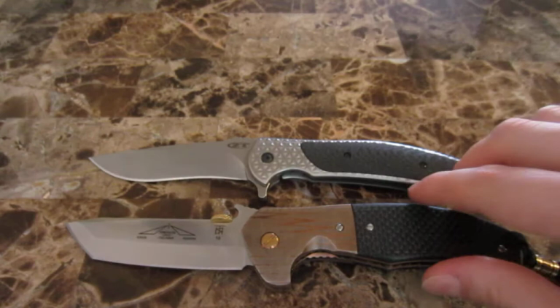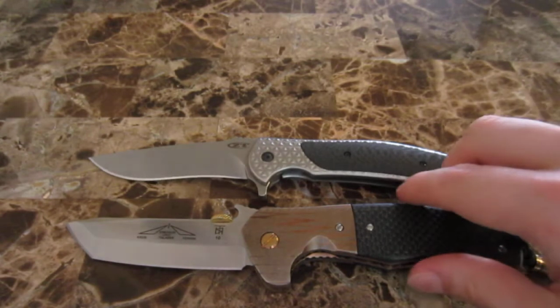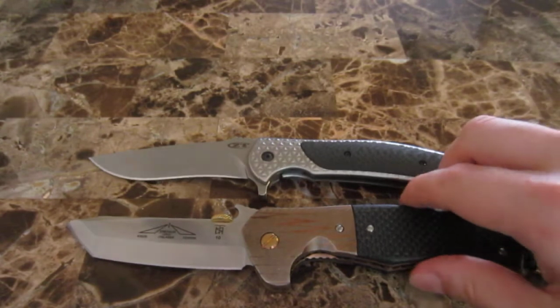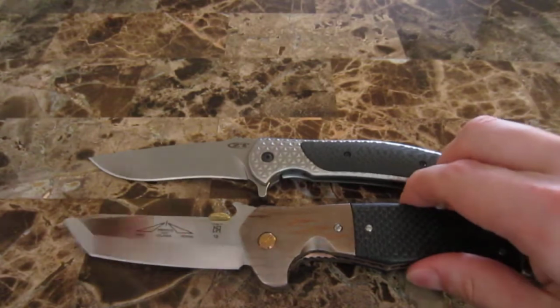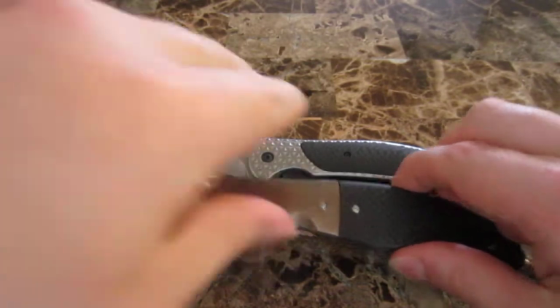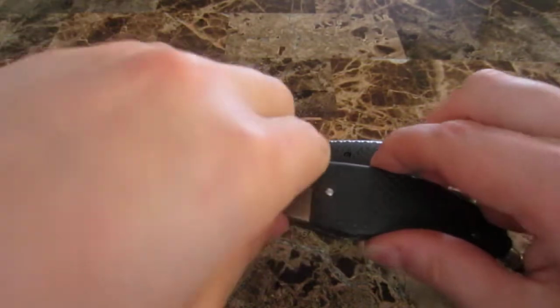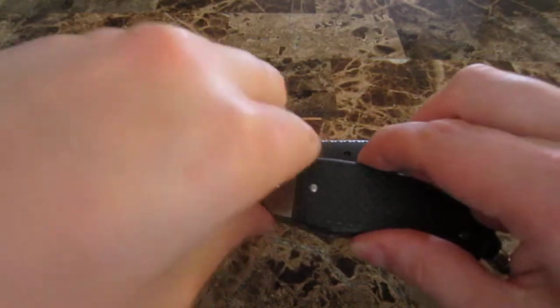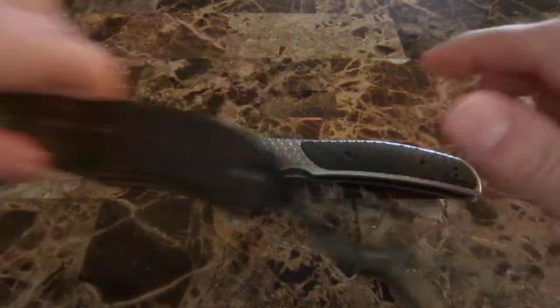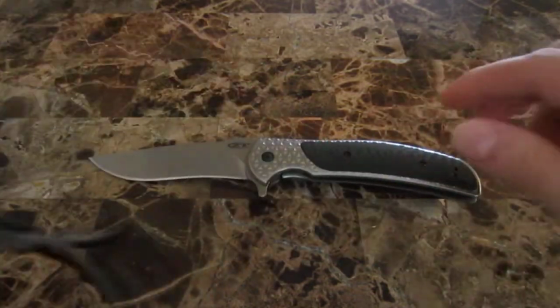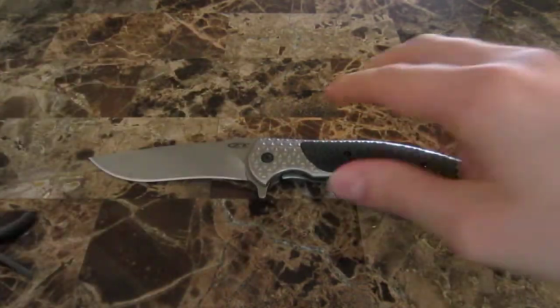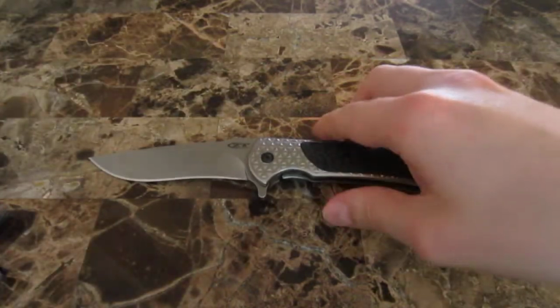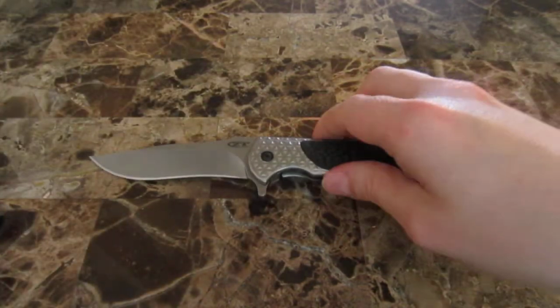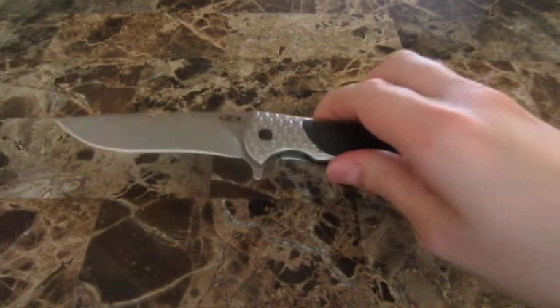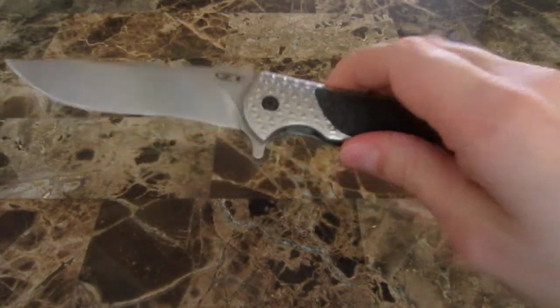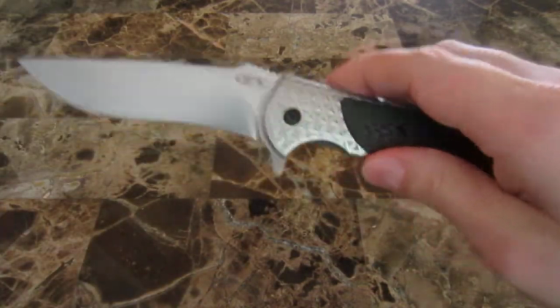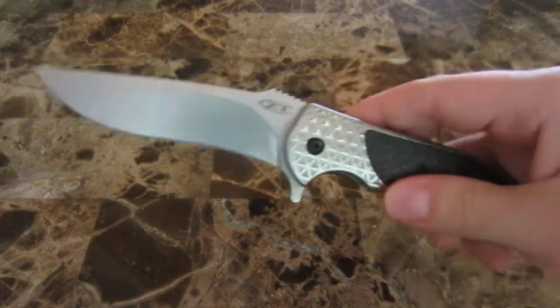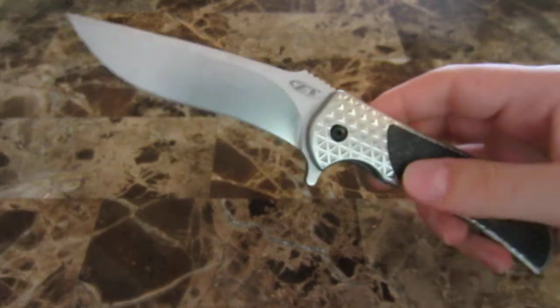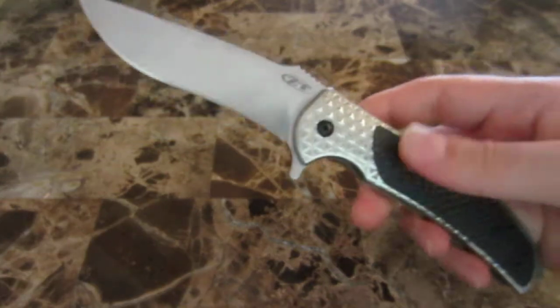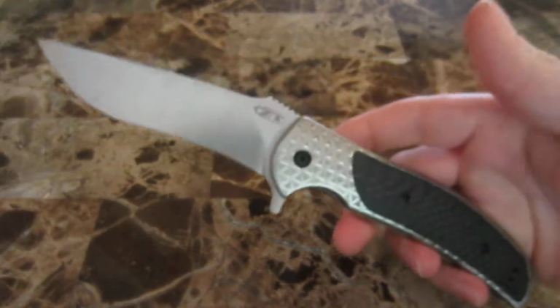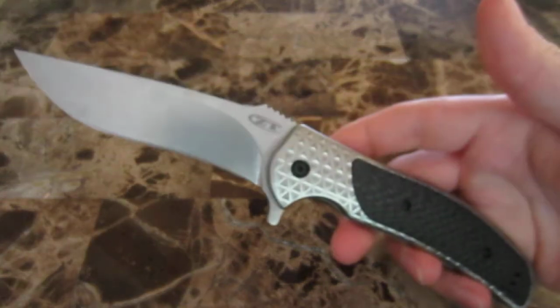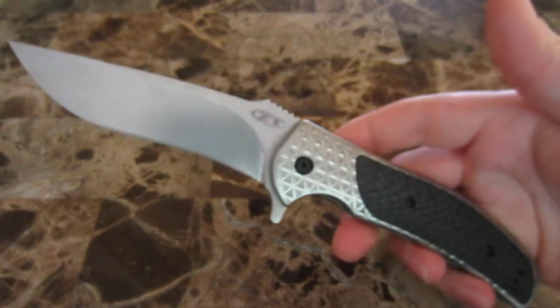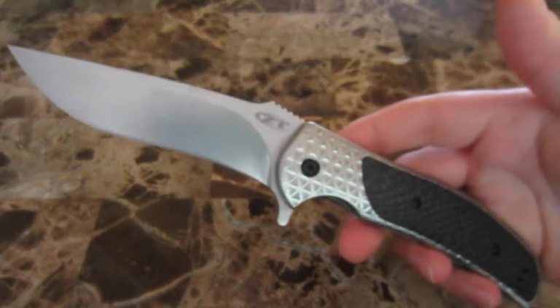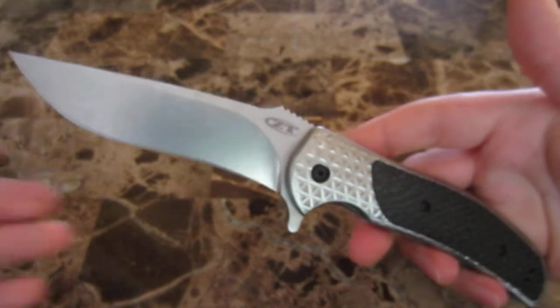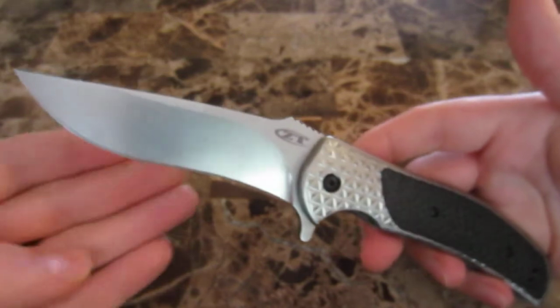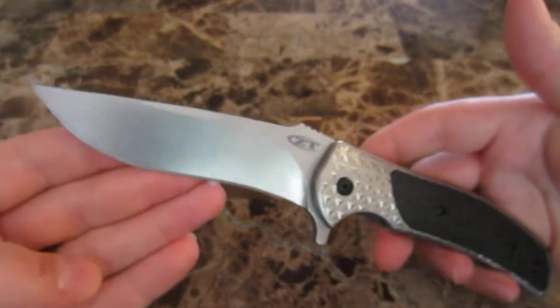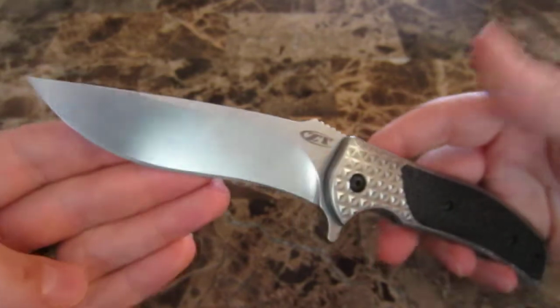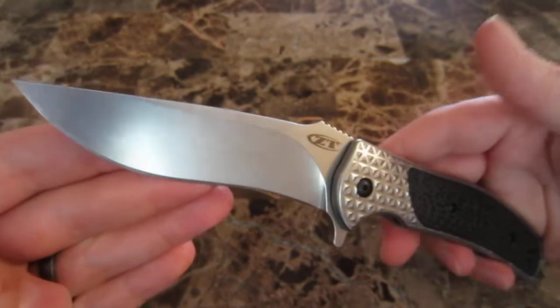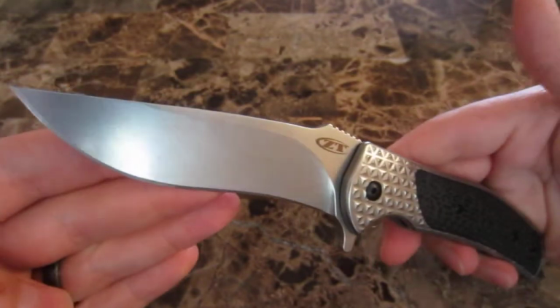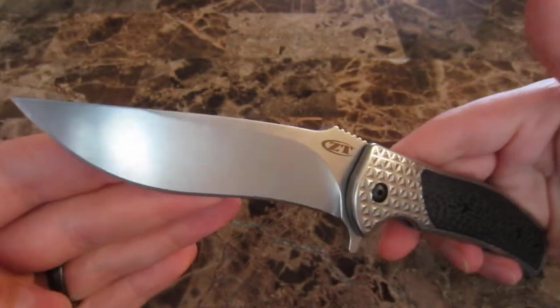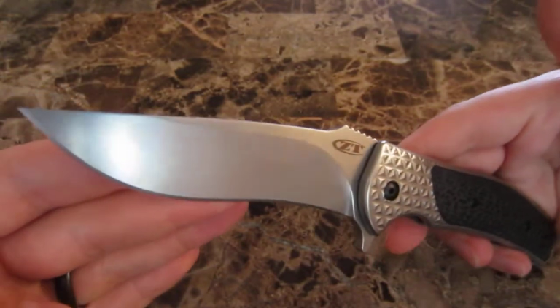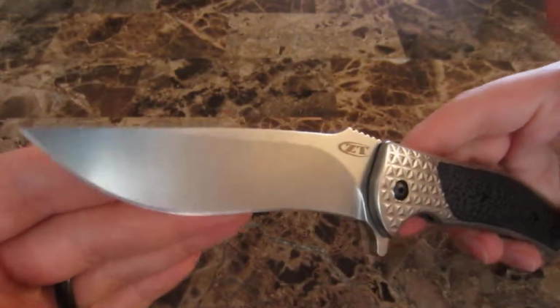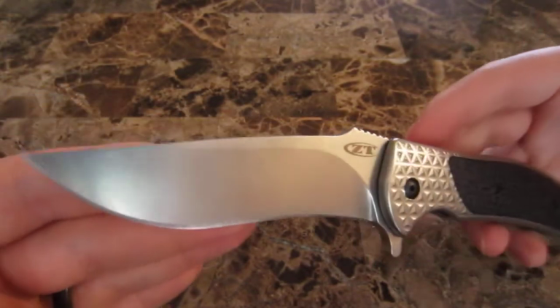You definitely notice you have it. It doesn't bother me at all — I rather enjoy carrying large knives, so this is right up my alley.